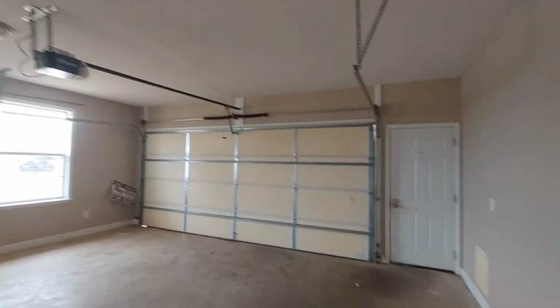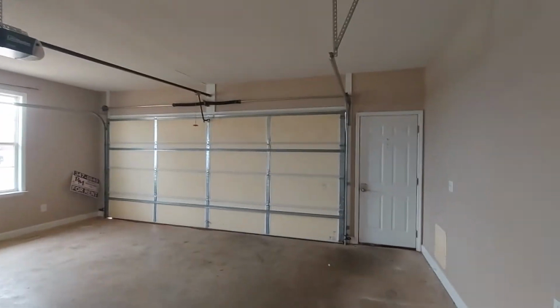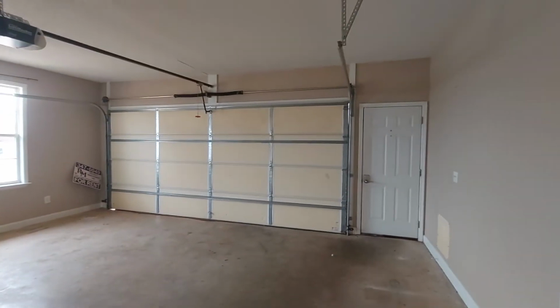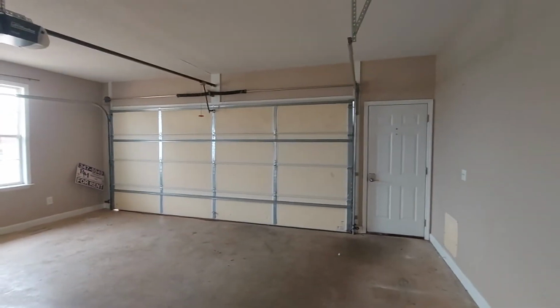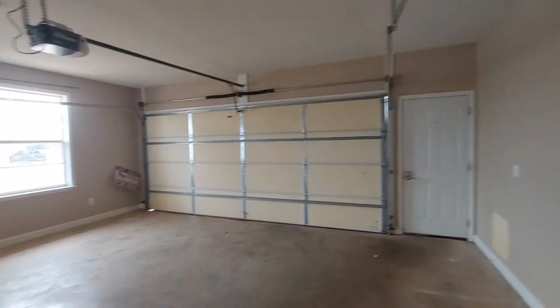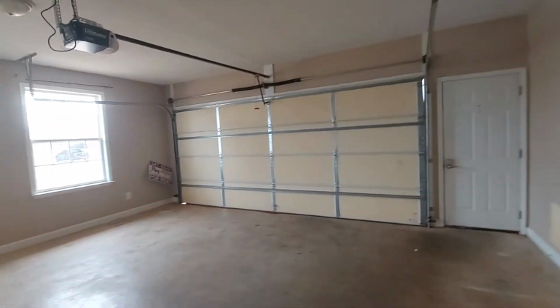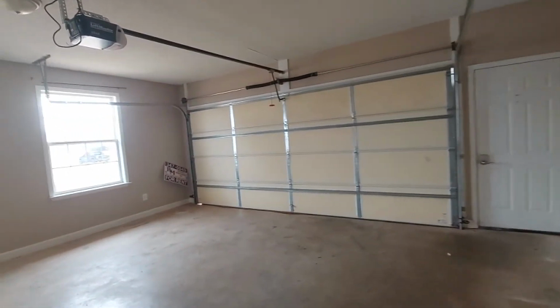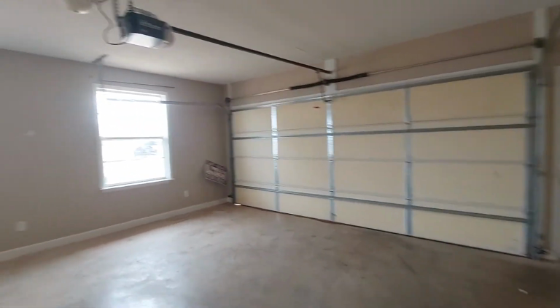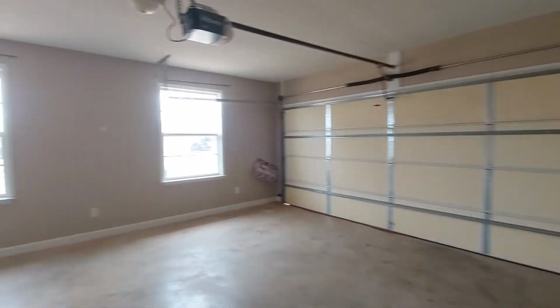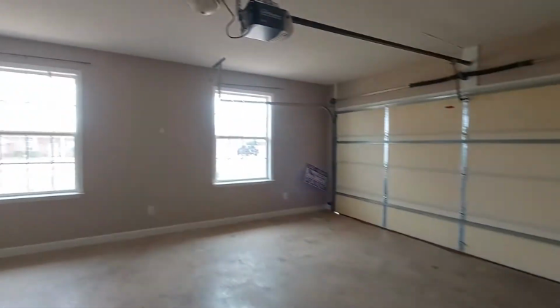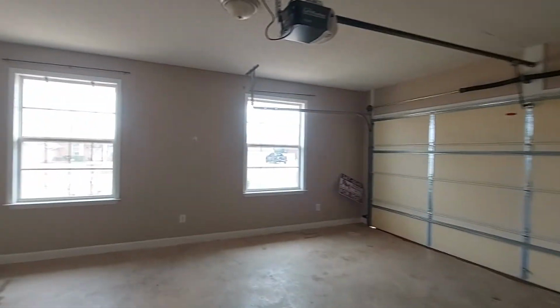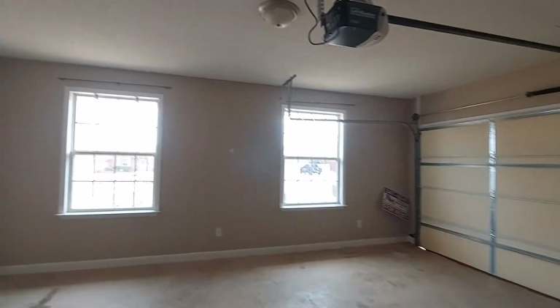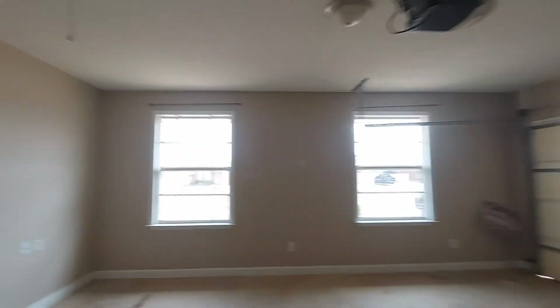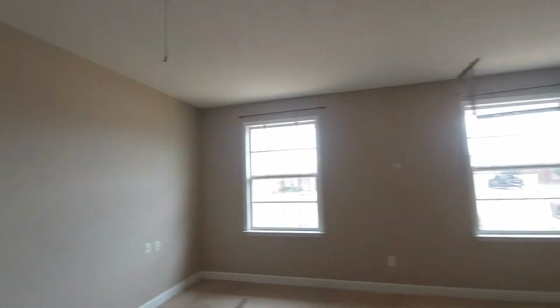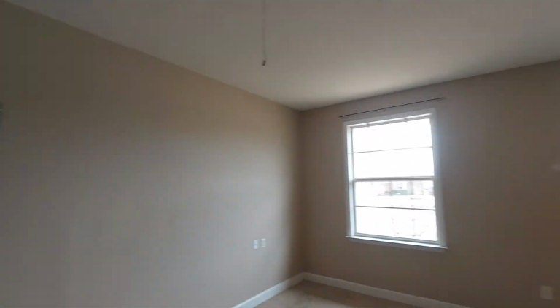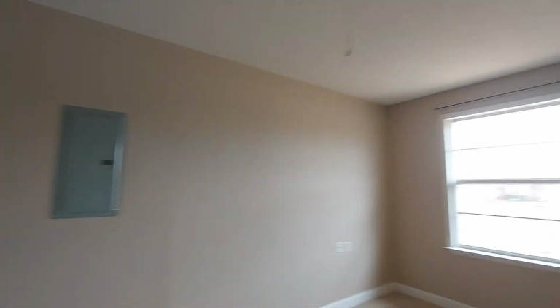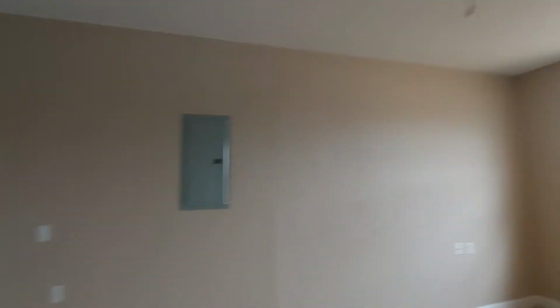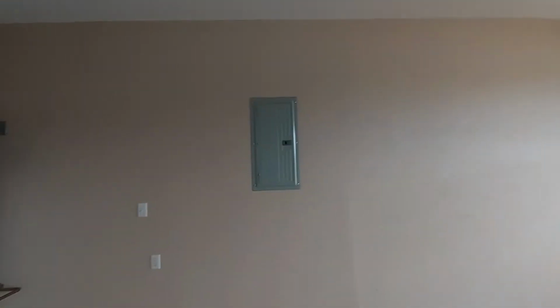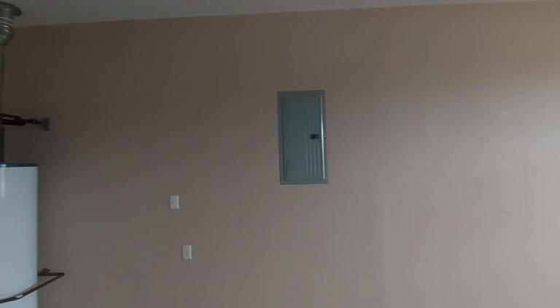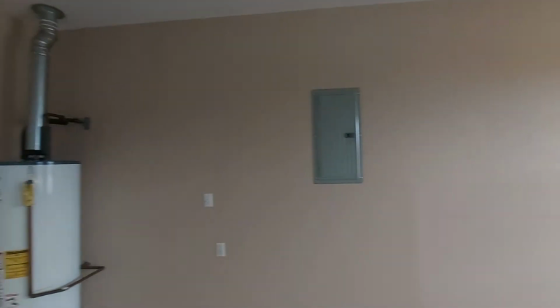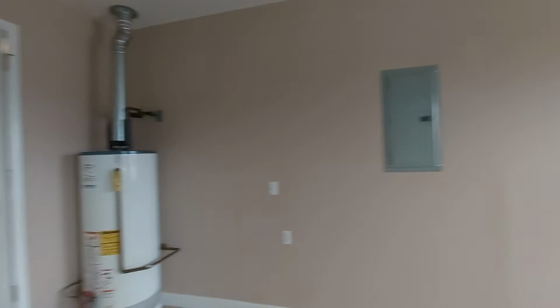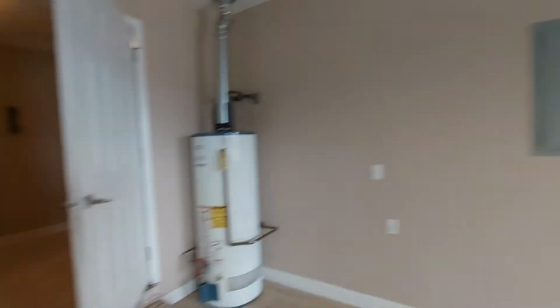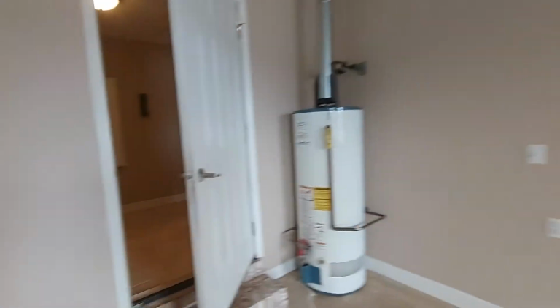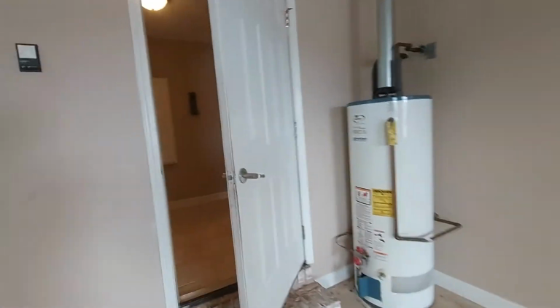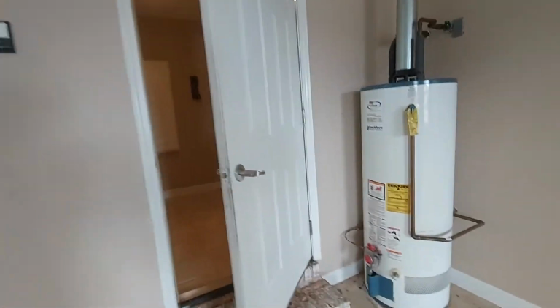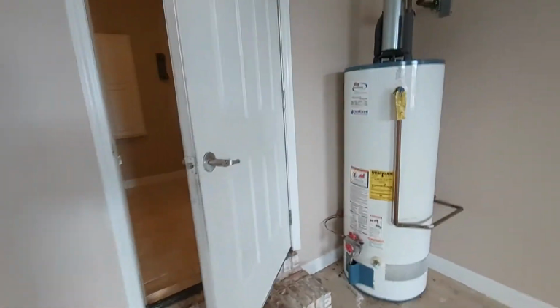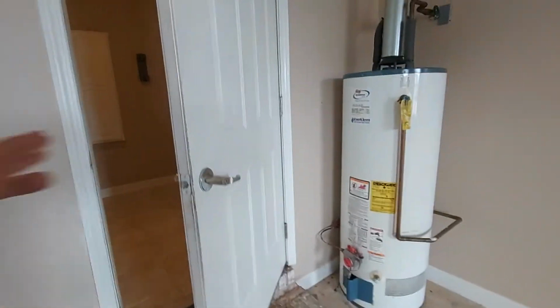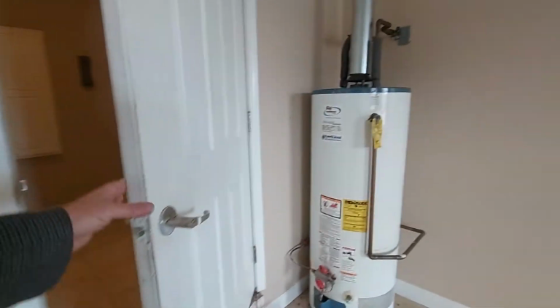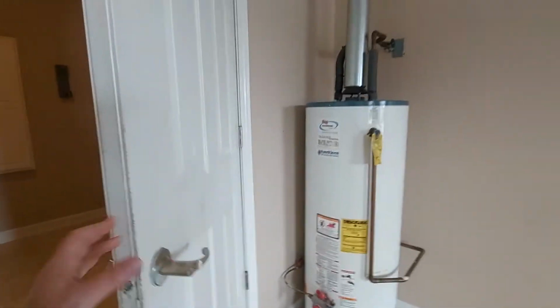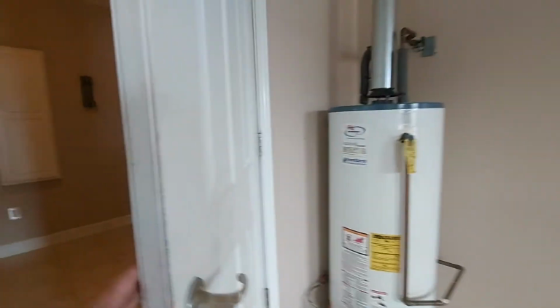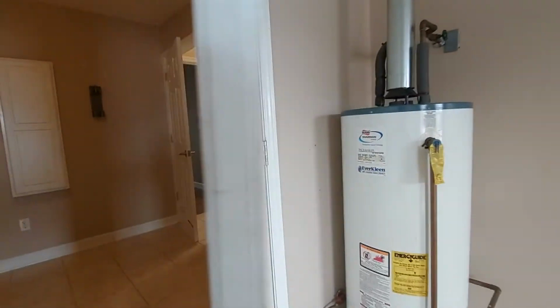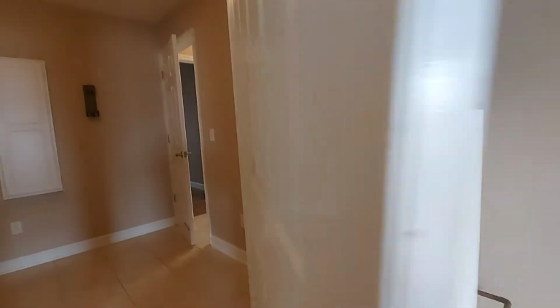The garage is okay. I don't really see any major issues in here other than it needs to be cleaned. It's pretty filthy.